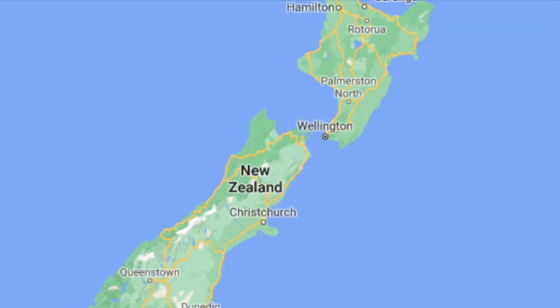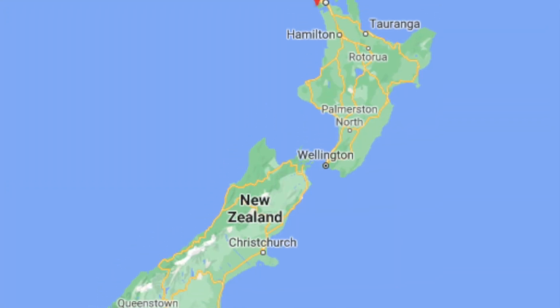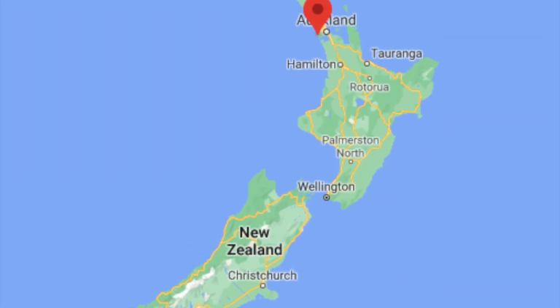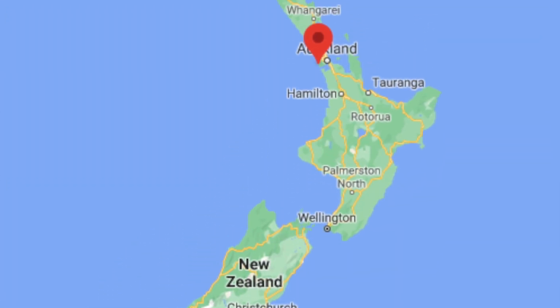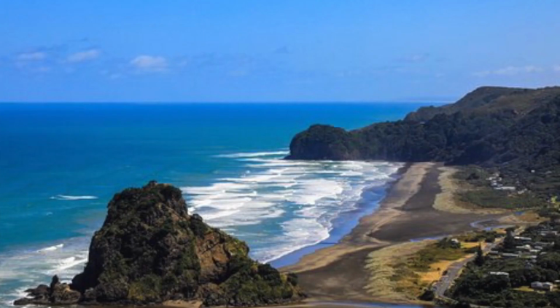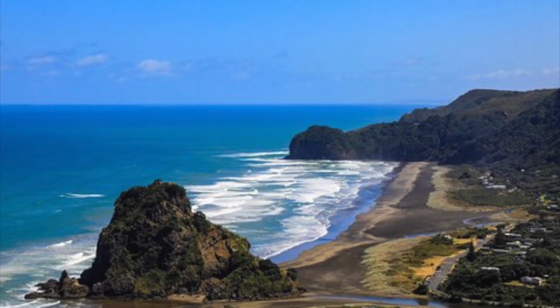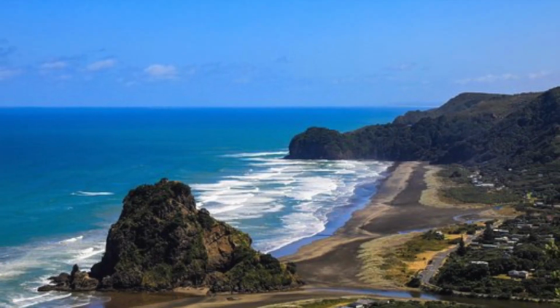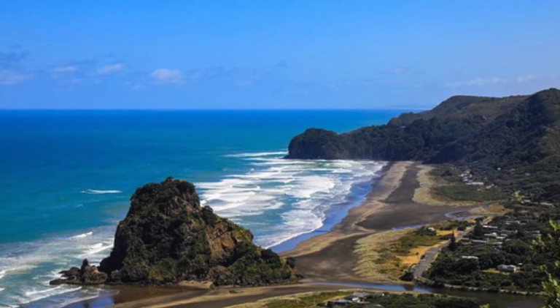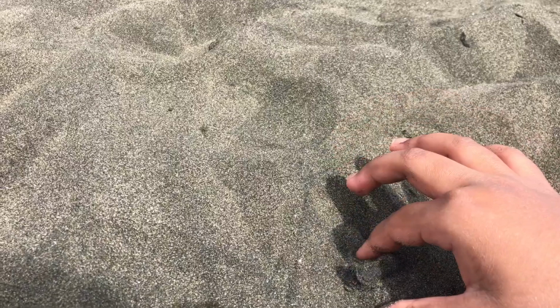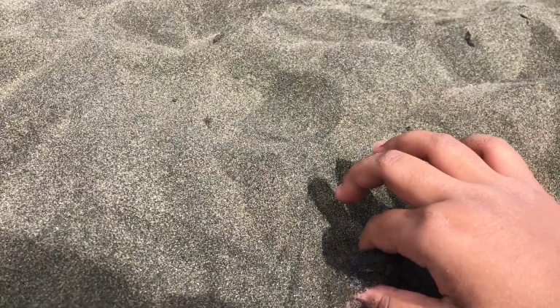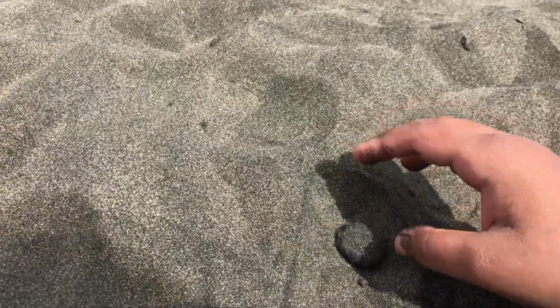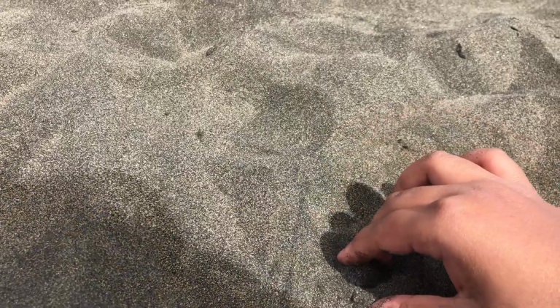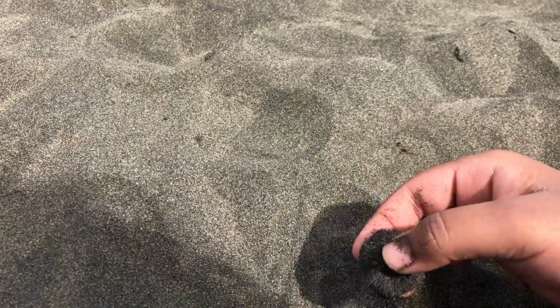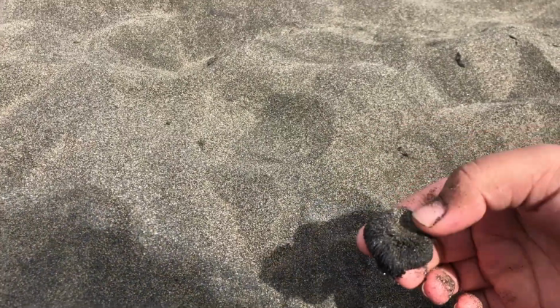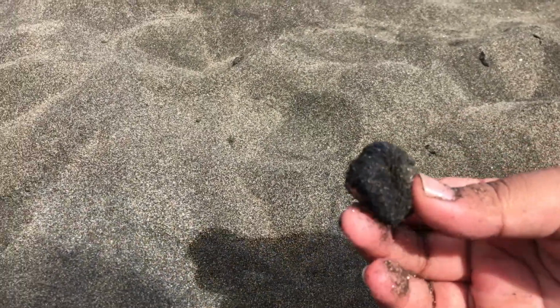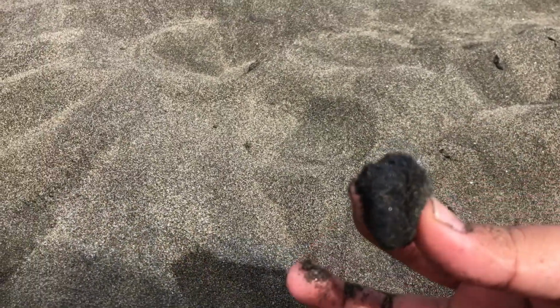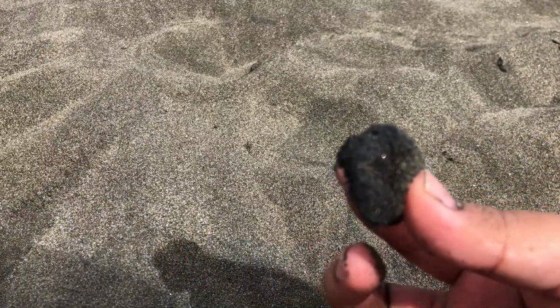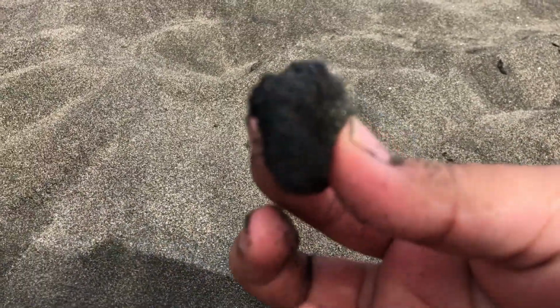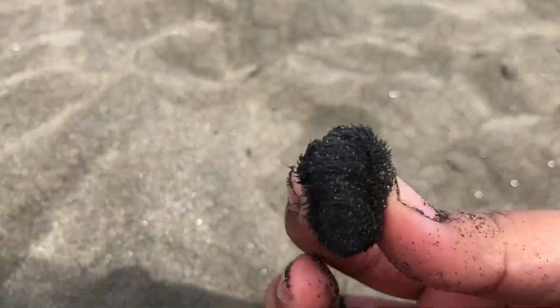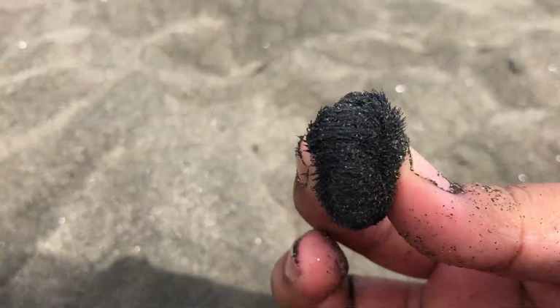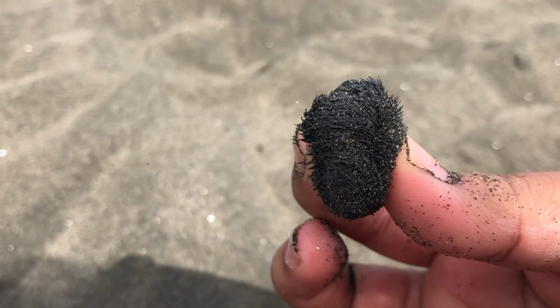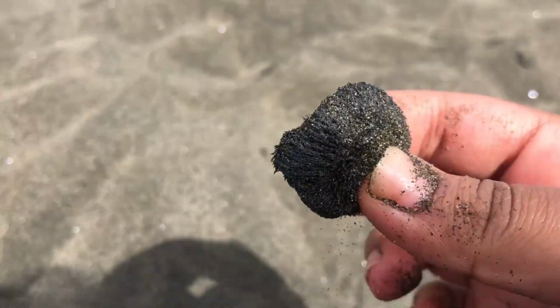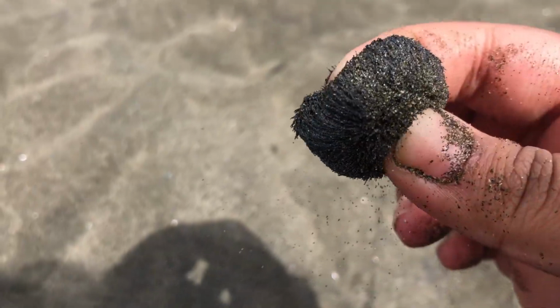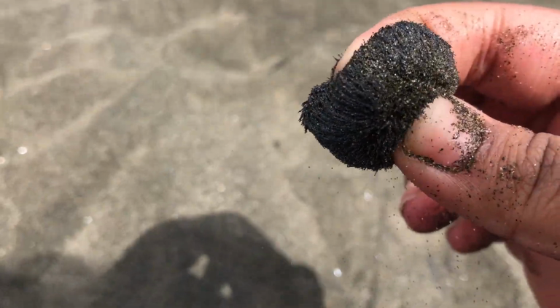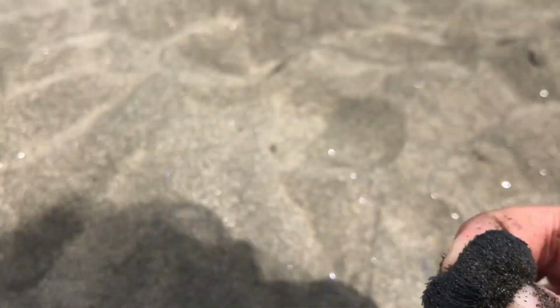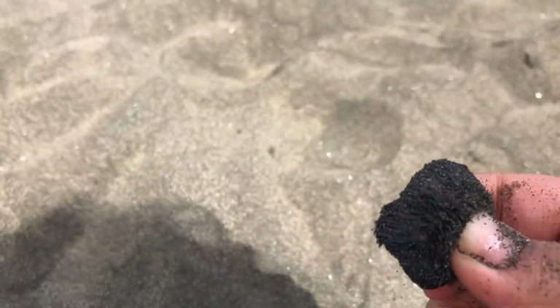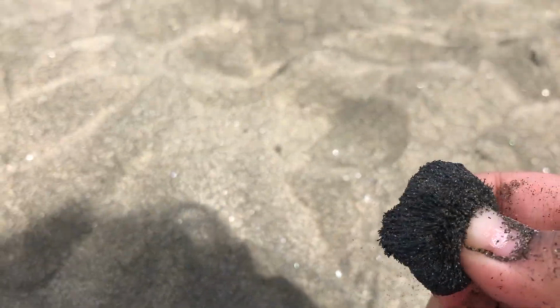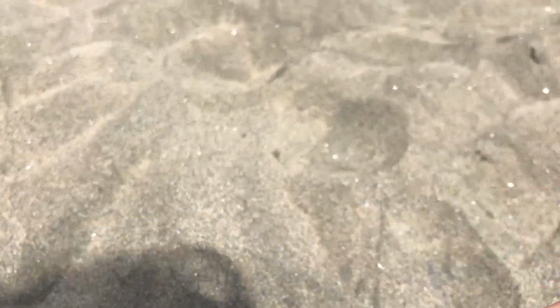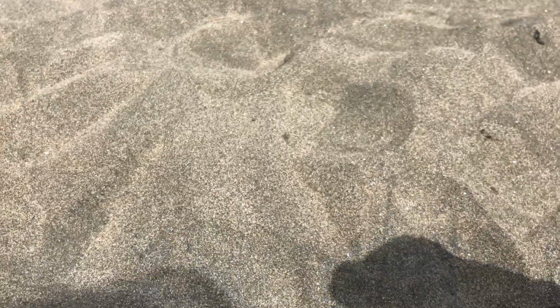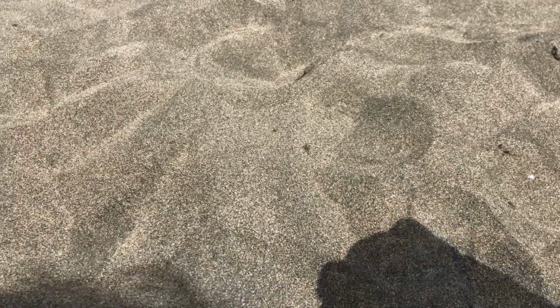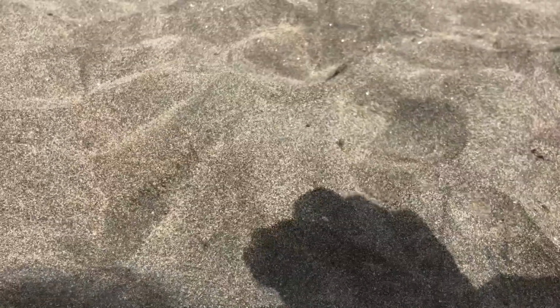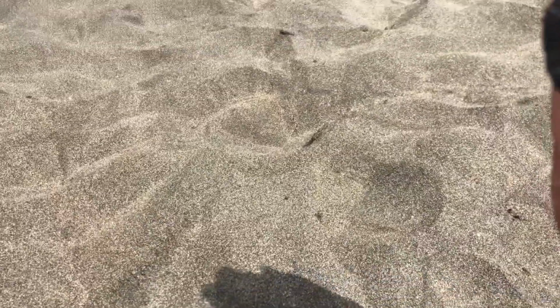Right now, we are at one such beach at Piha. The sand mainly consists of iron sand which contains magnetite, which is Fe3O4, and contains fairly large amounts of titanium and lime soda feldspars.